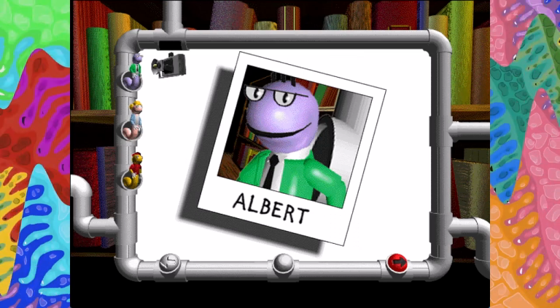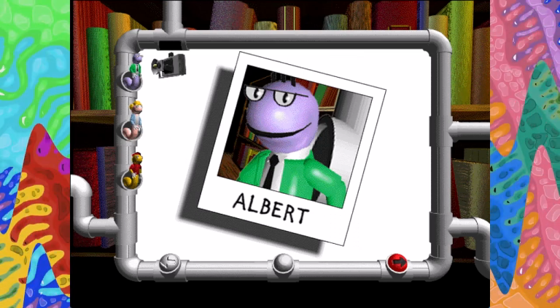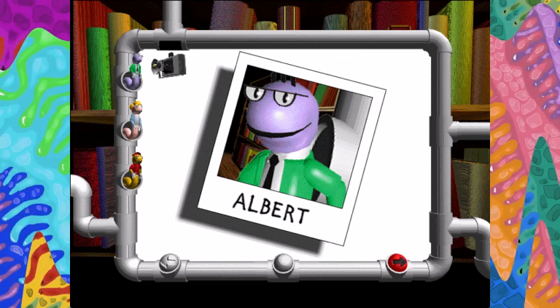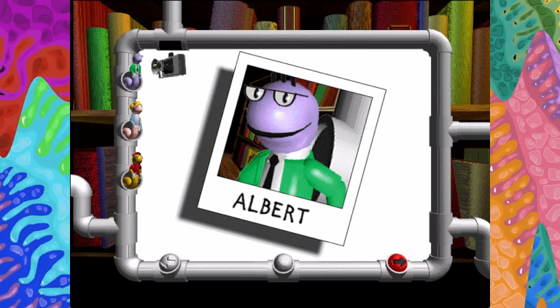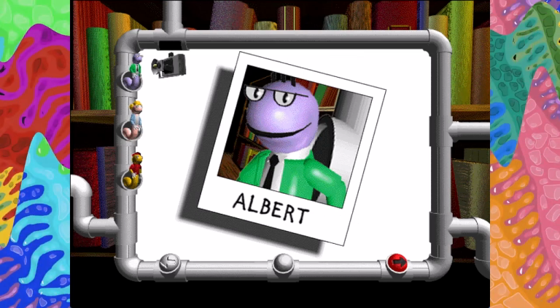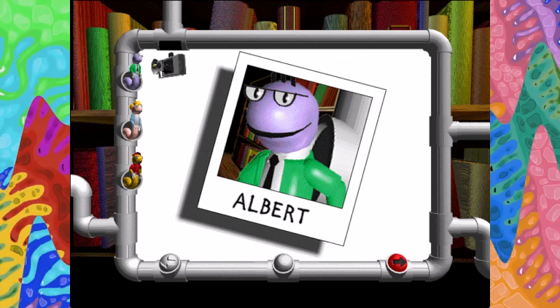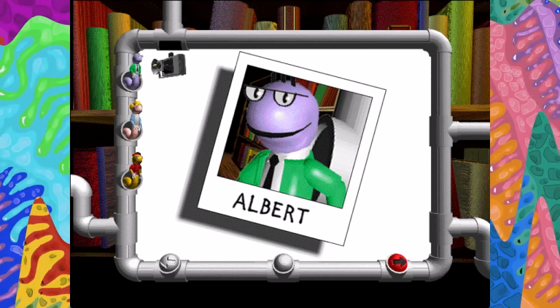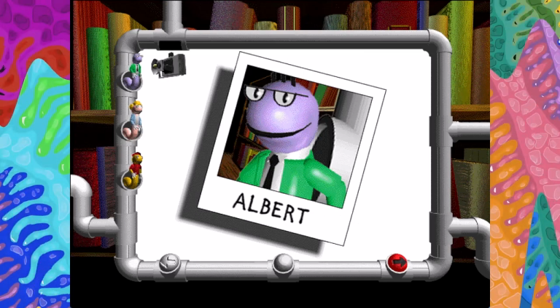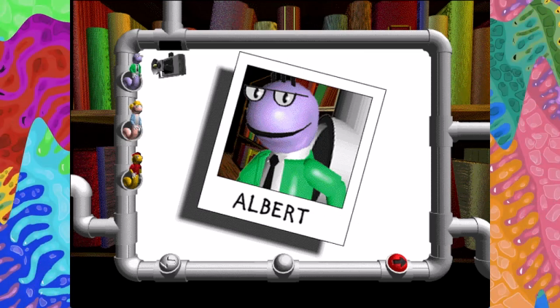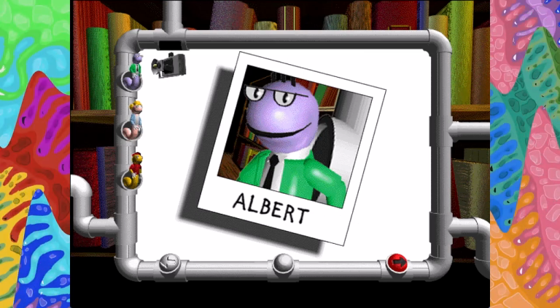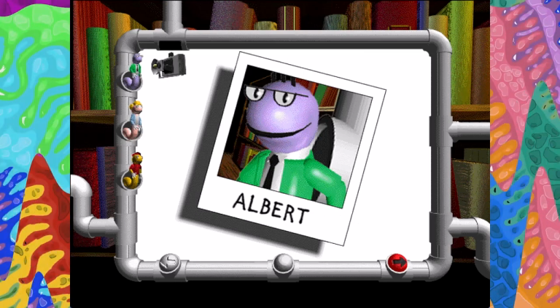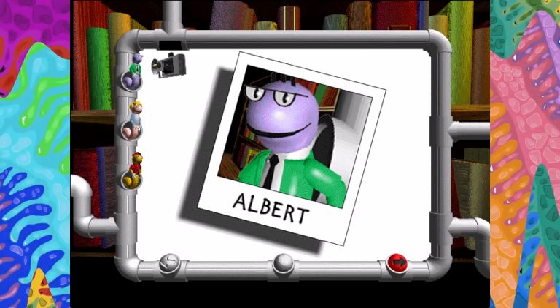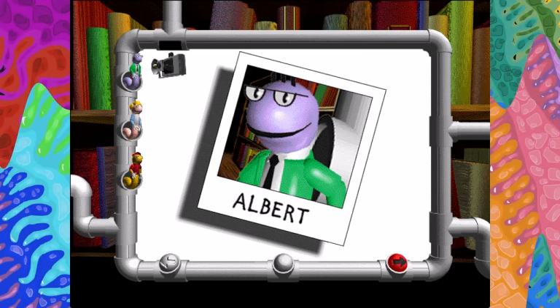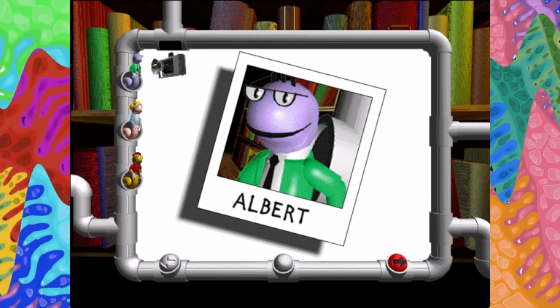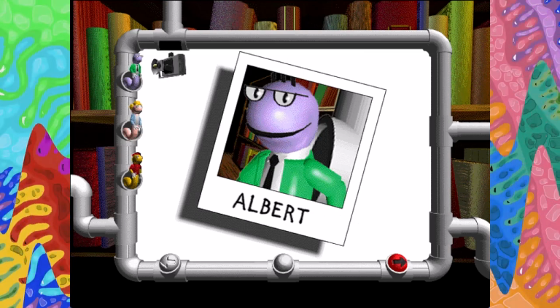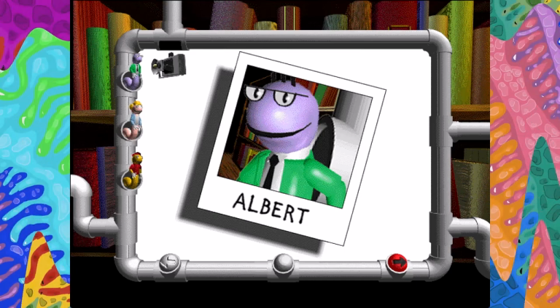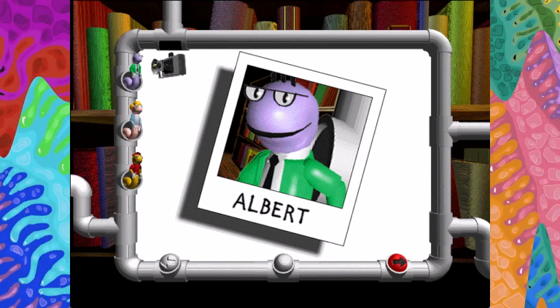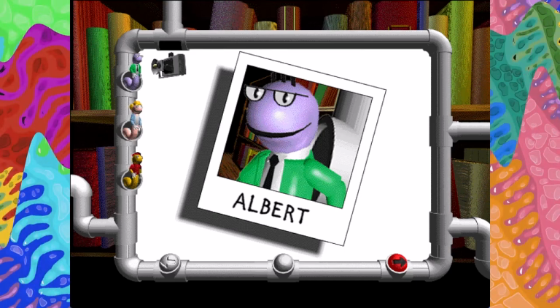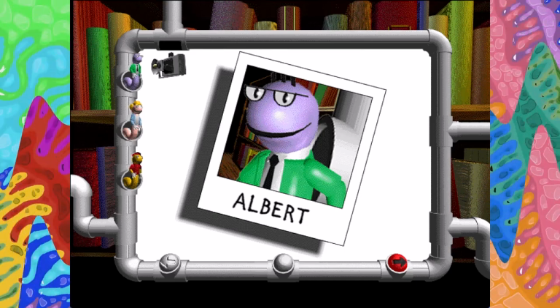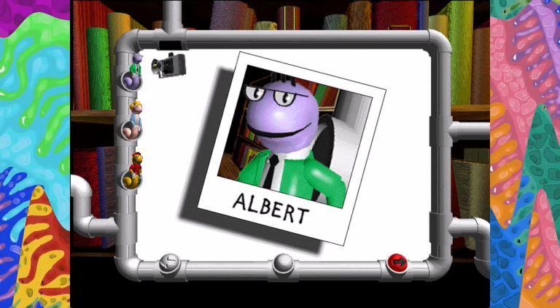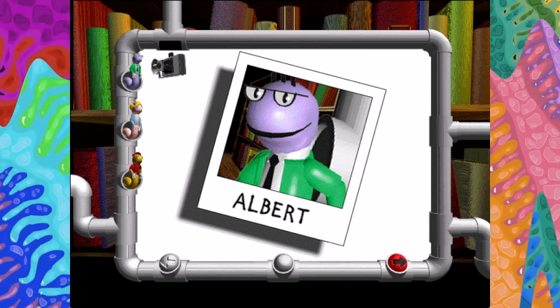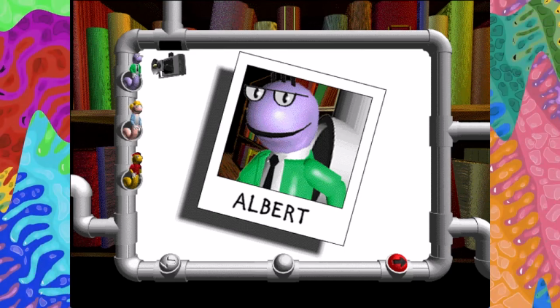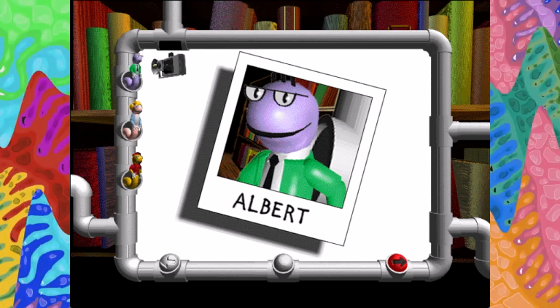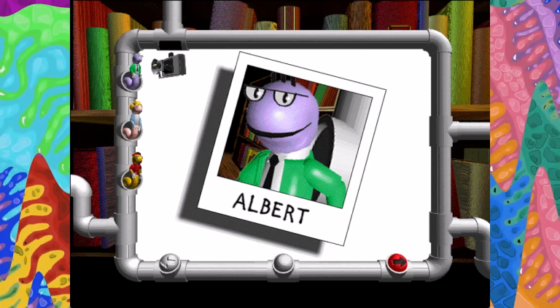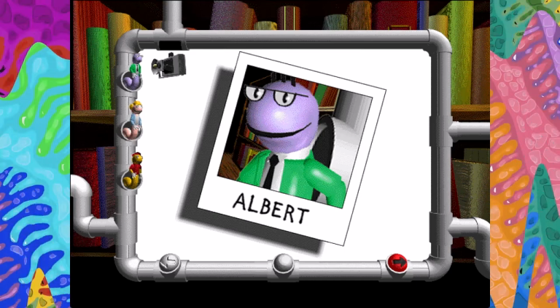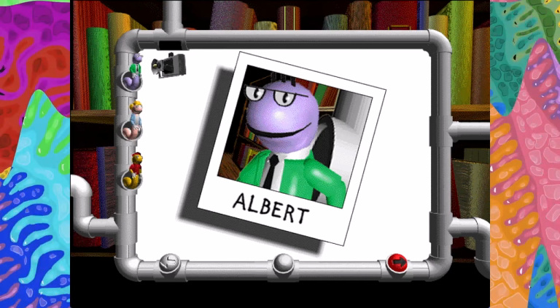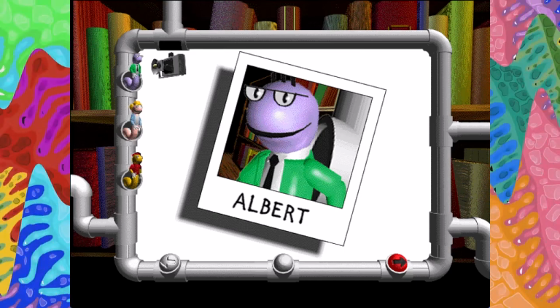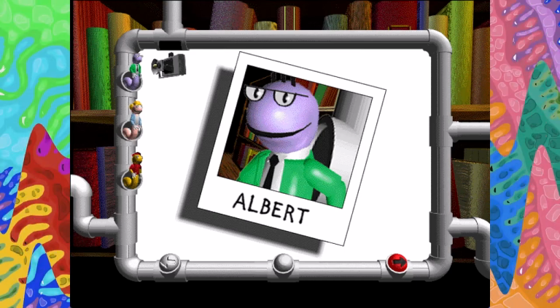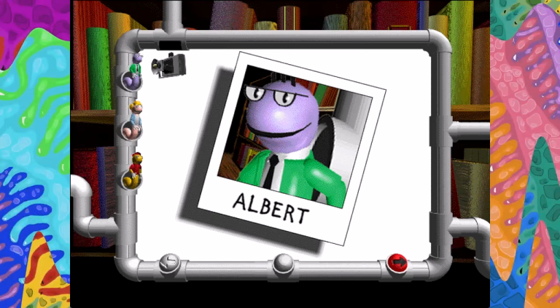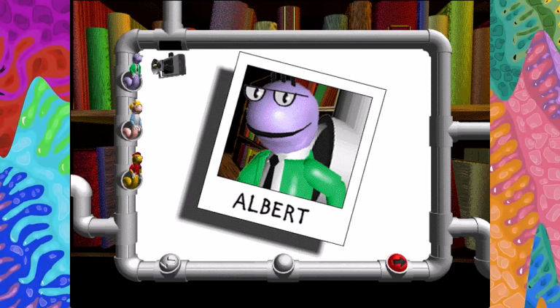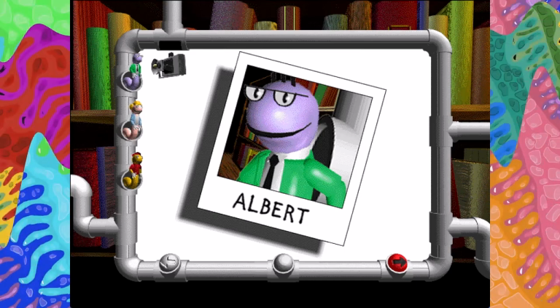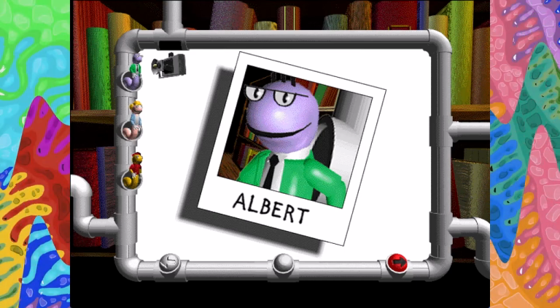Please allow me to introduce myself. My name is Albert E. Bookworm, Bibliotronics expert. I'll be sharing lots of information with you. I hope you're ready for a challenge.